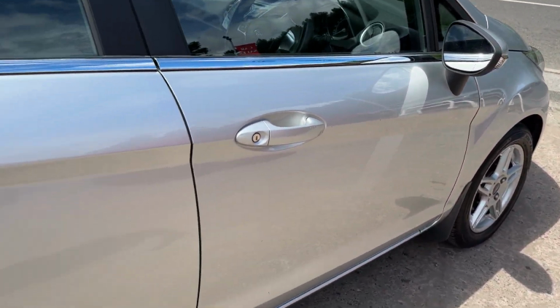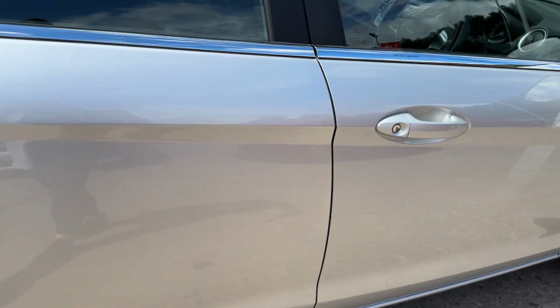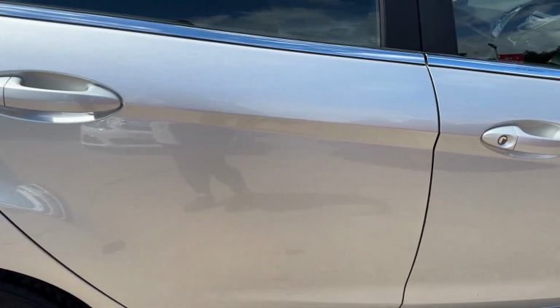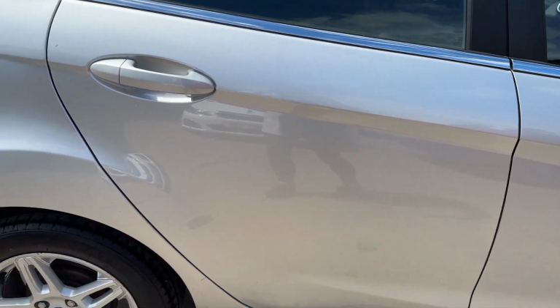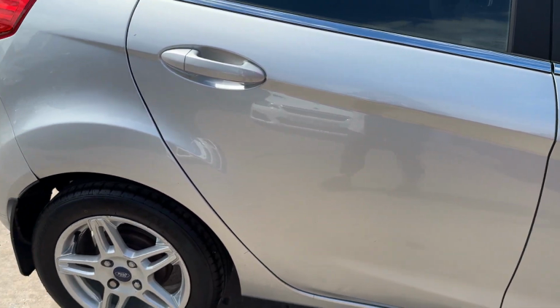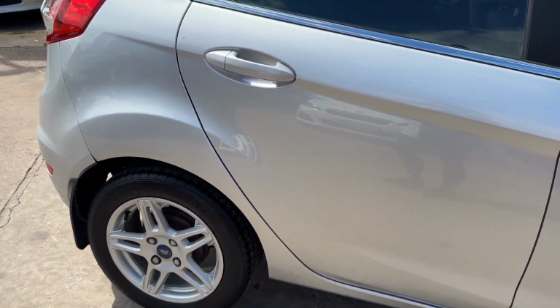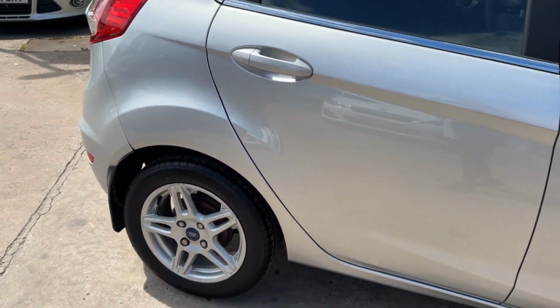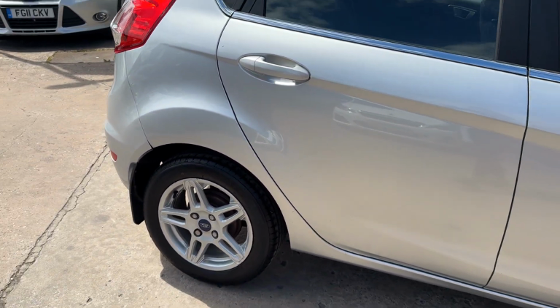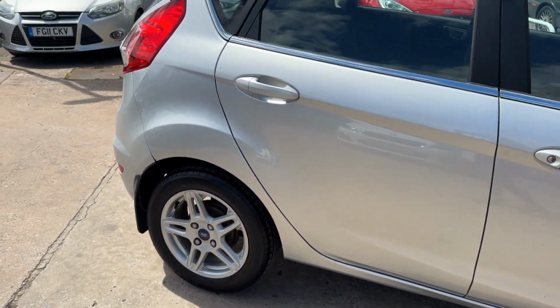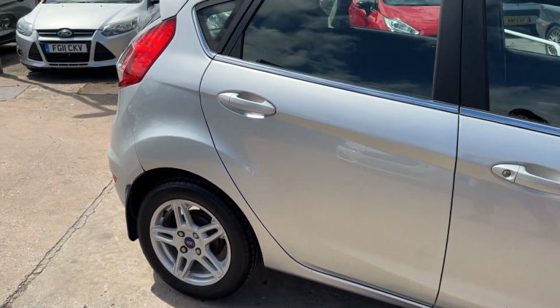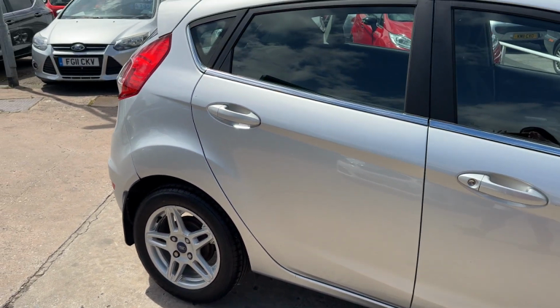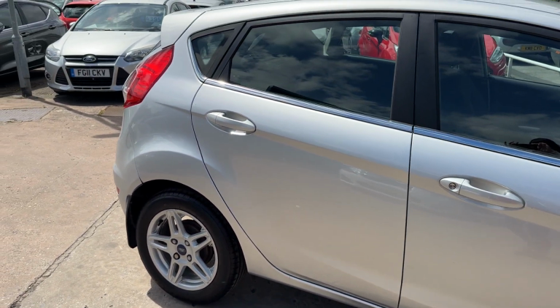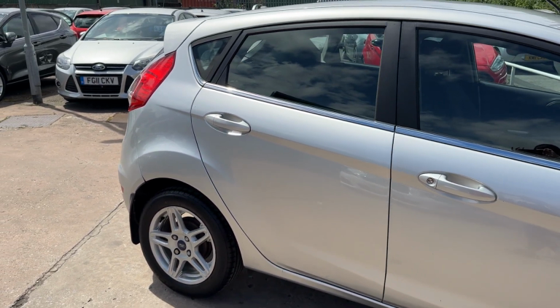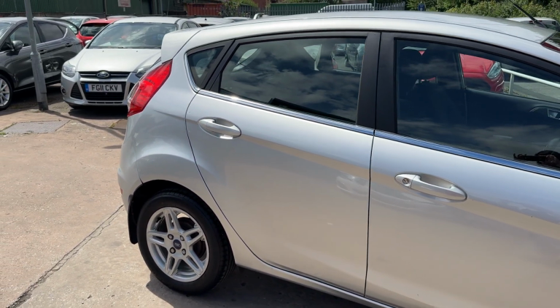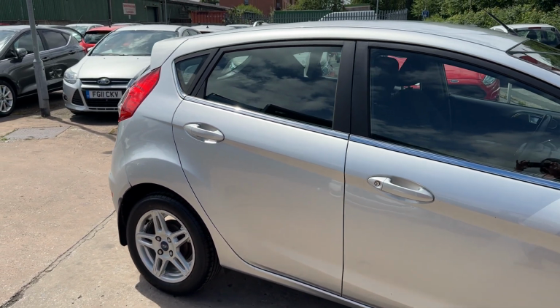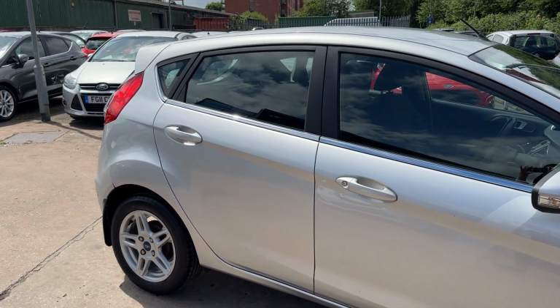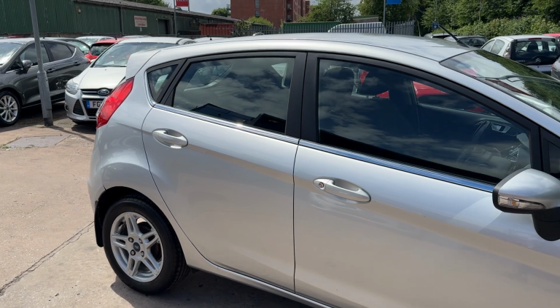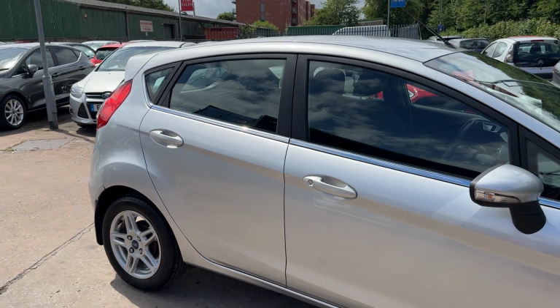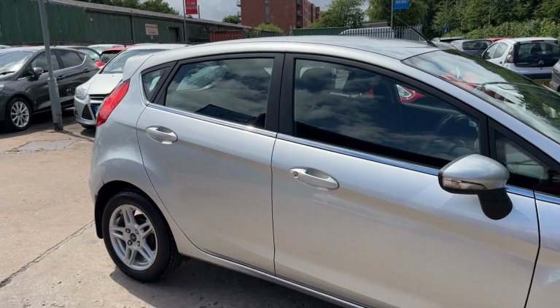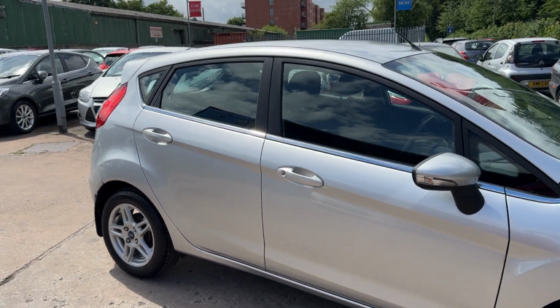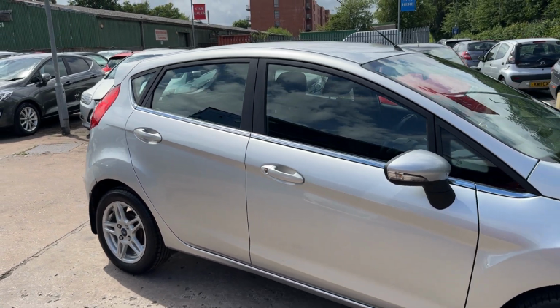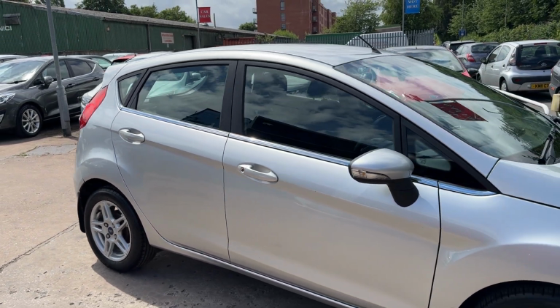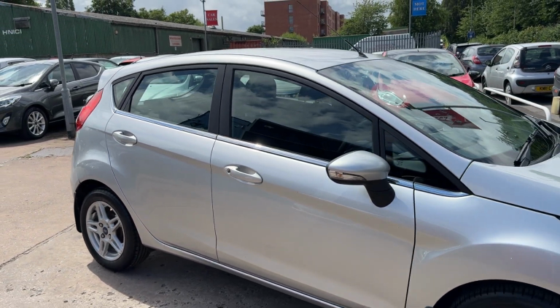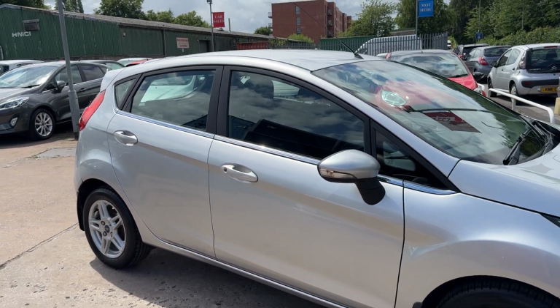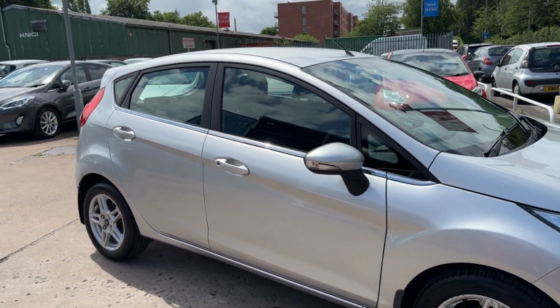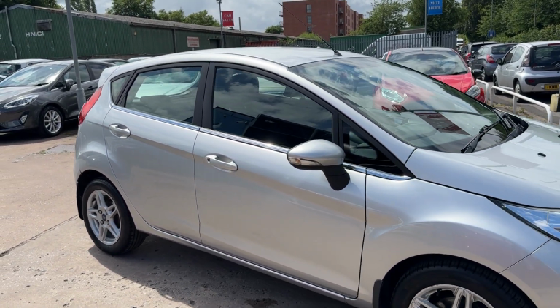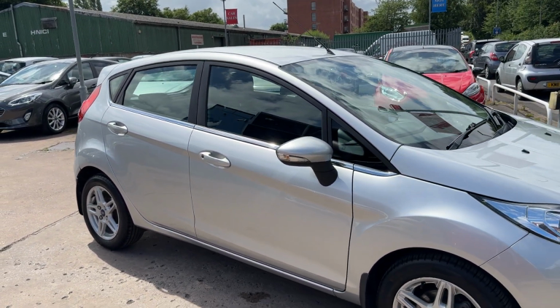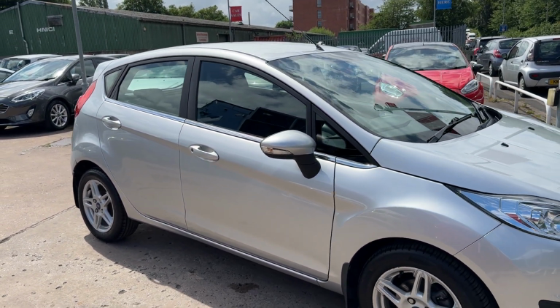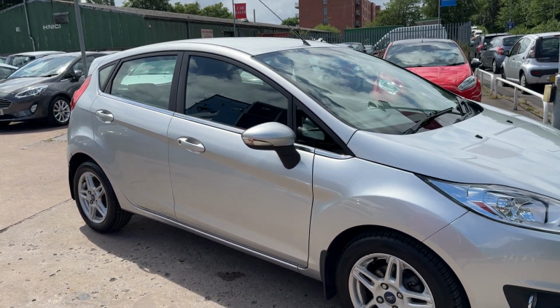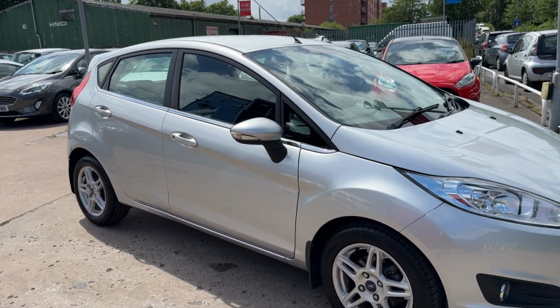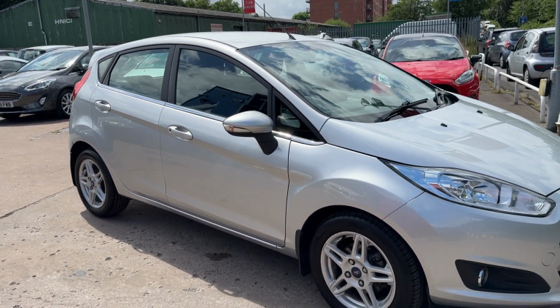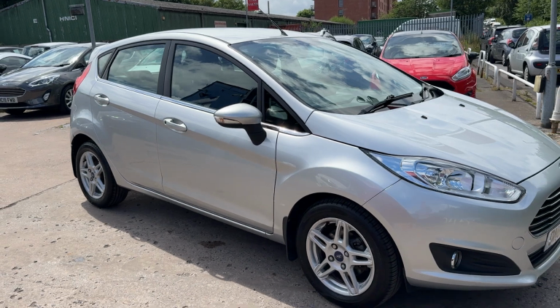We'll service the car for you when it's sold. Part exchange is welcome. Finance is available via our online calculator. The car's been HPI and mileage checked, and we also include a free 12 month AA membership.